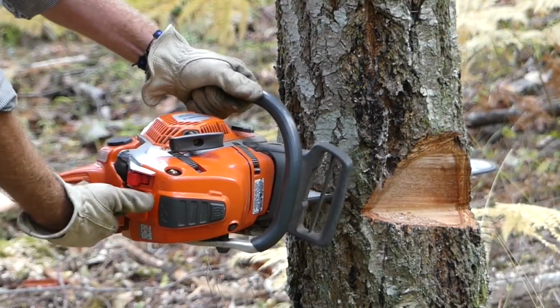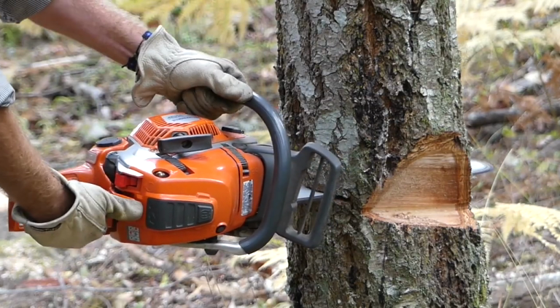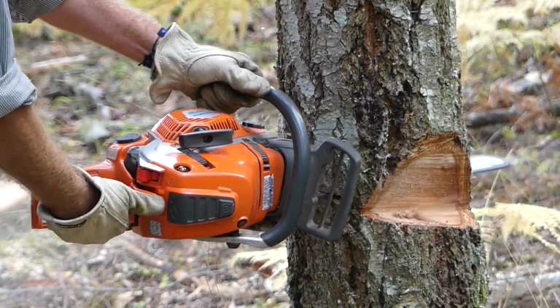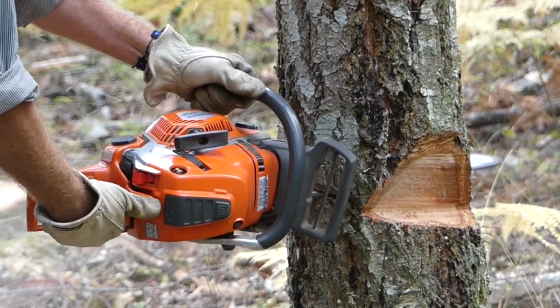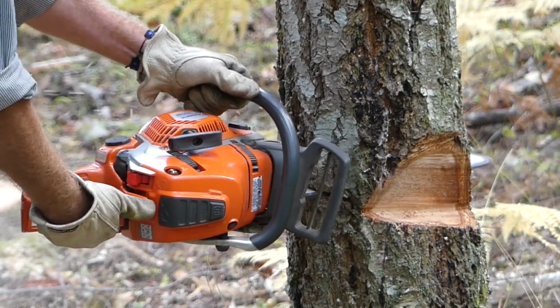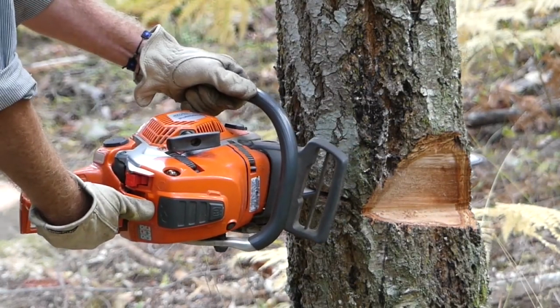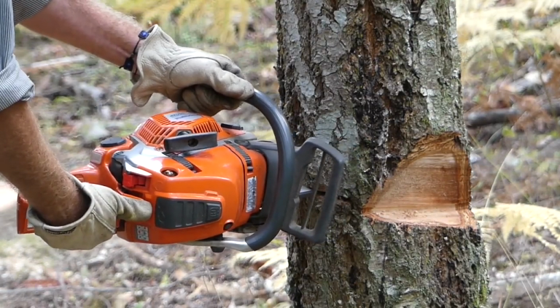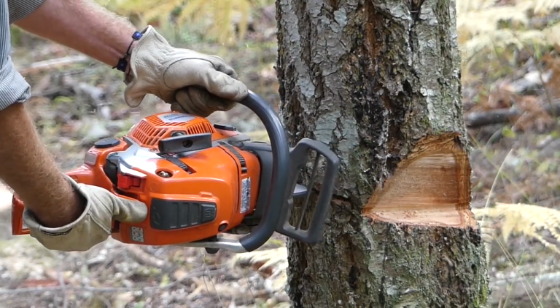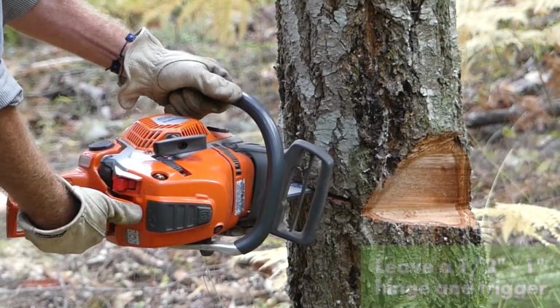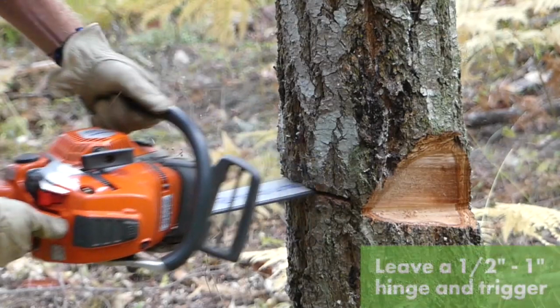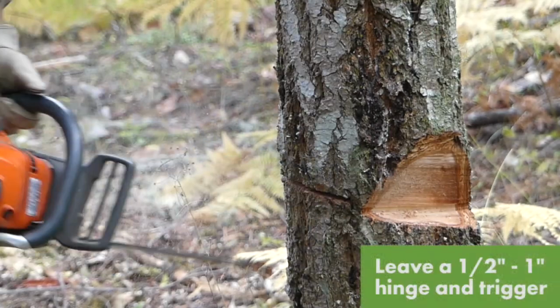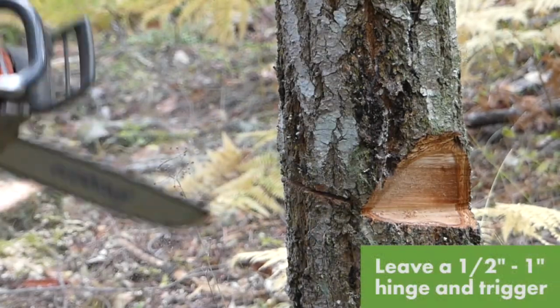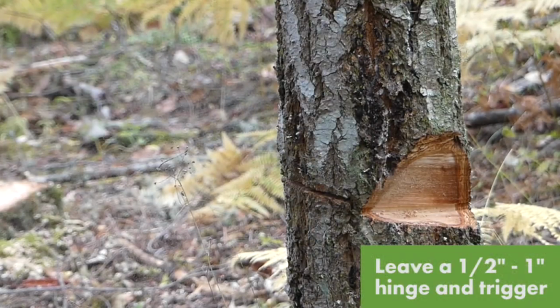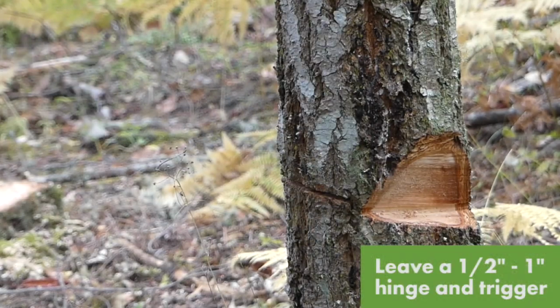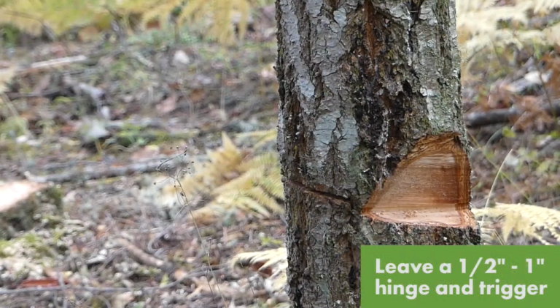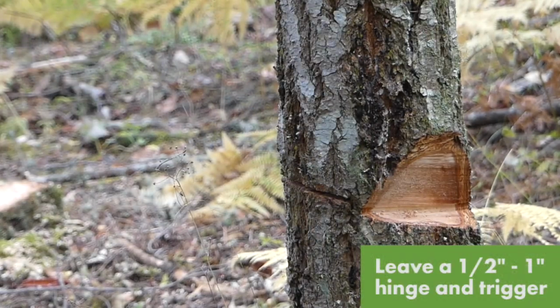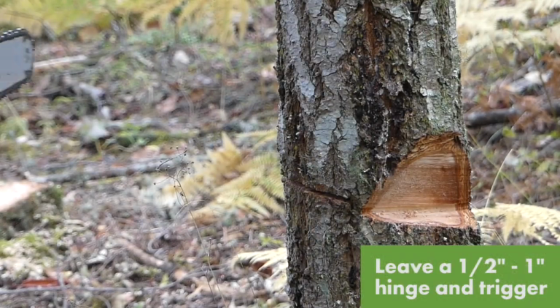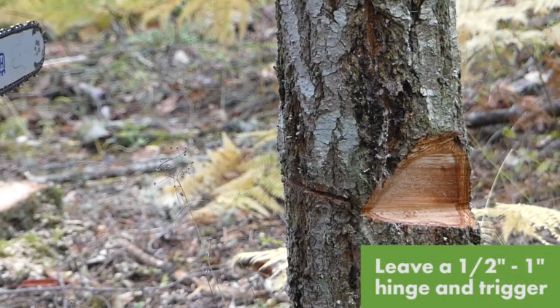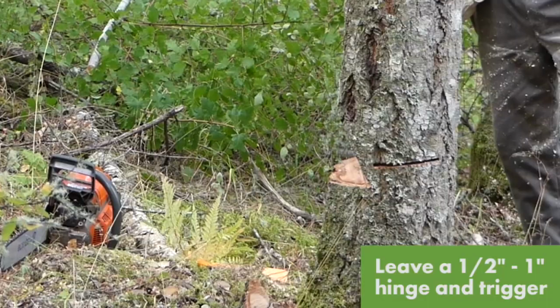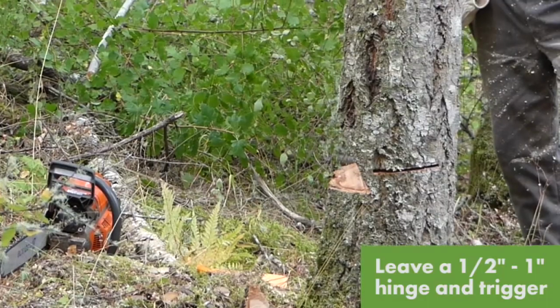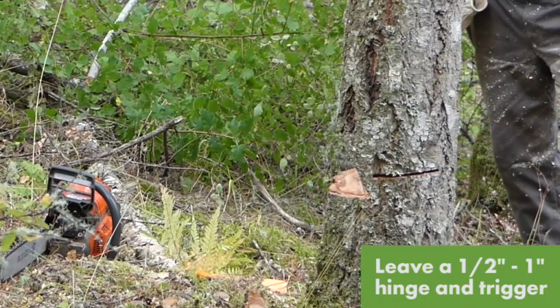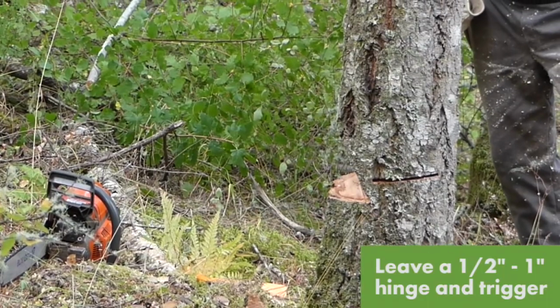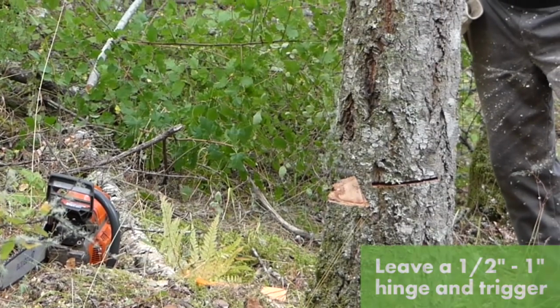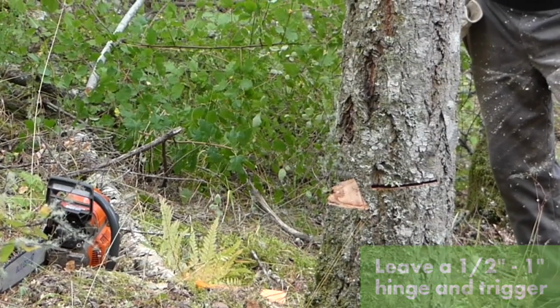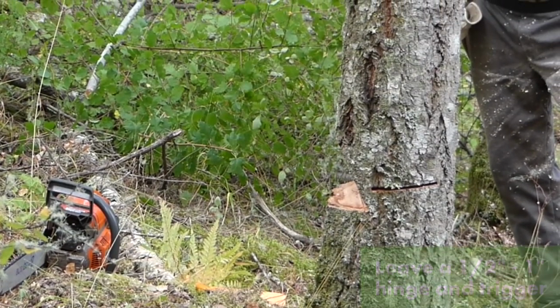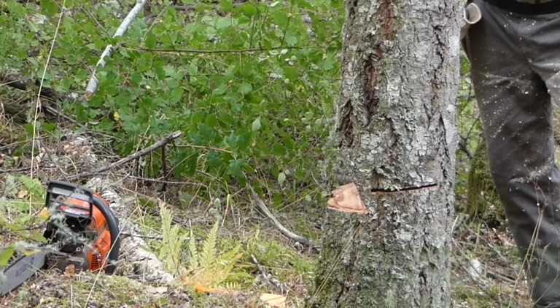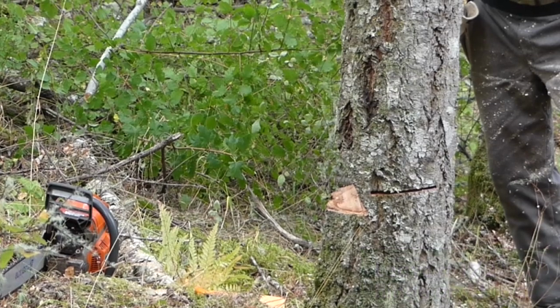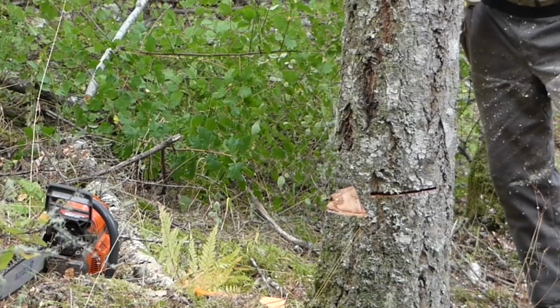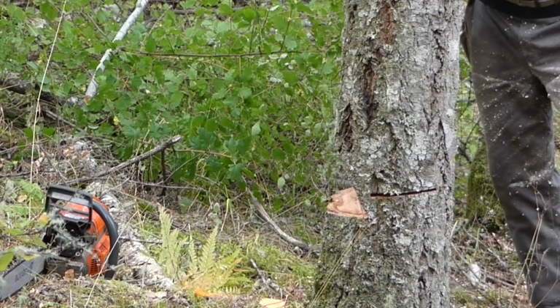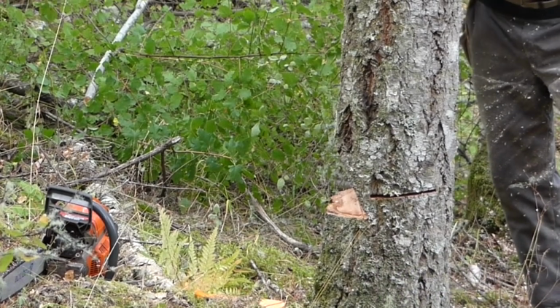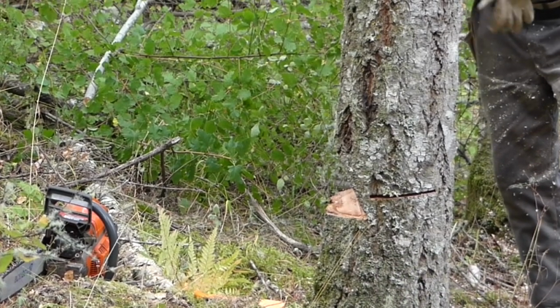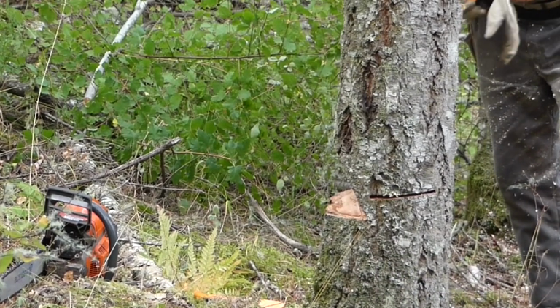Then you back the bar out and leave just a little piece of wood on the back called the trigger, and the whole tree will sit on that hinge and trigger kind of indefinitely.